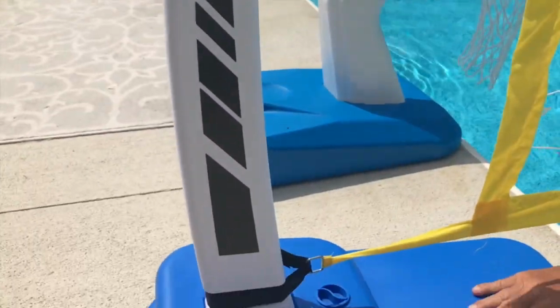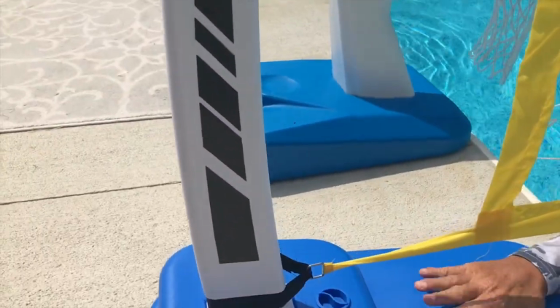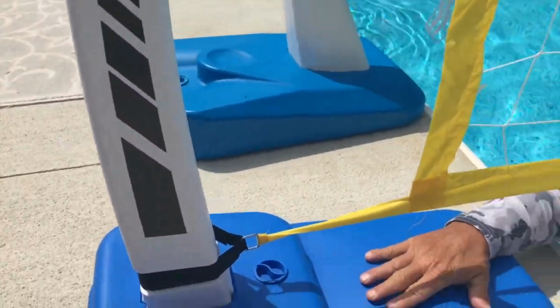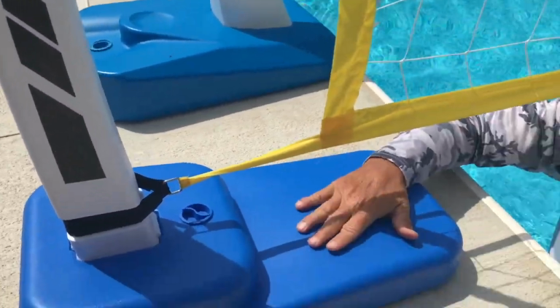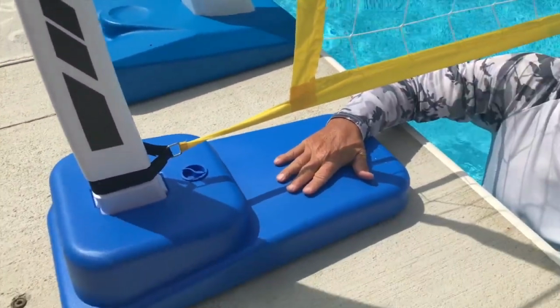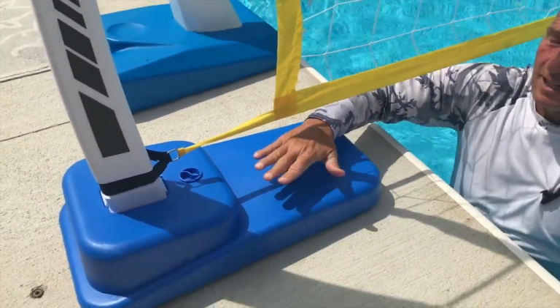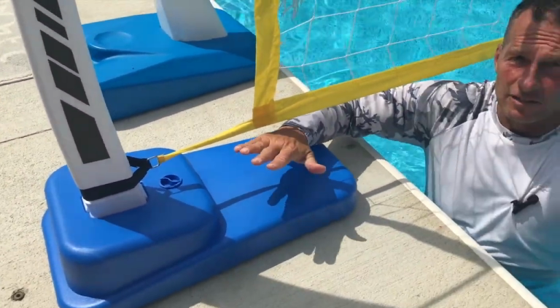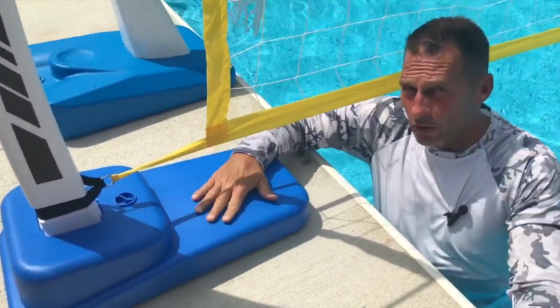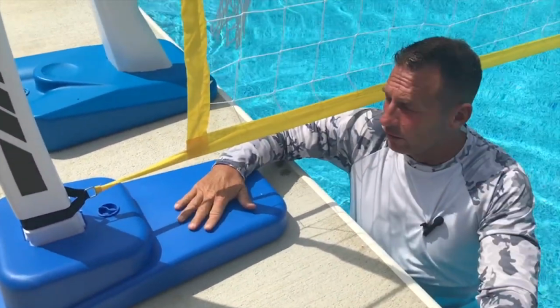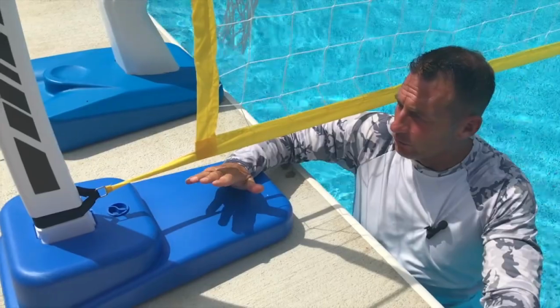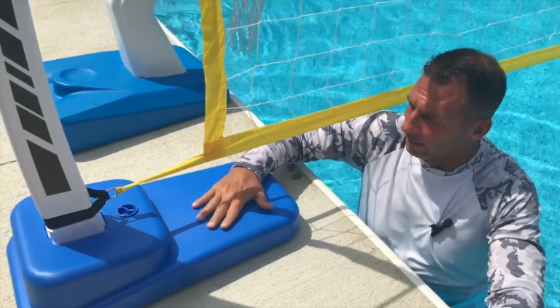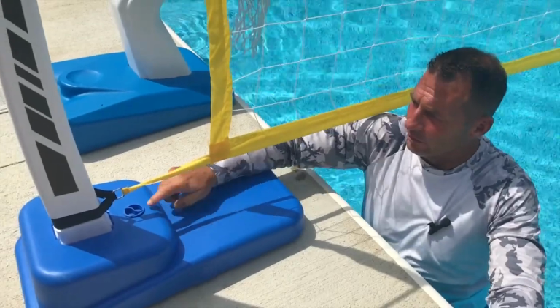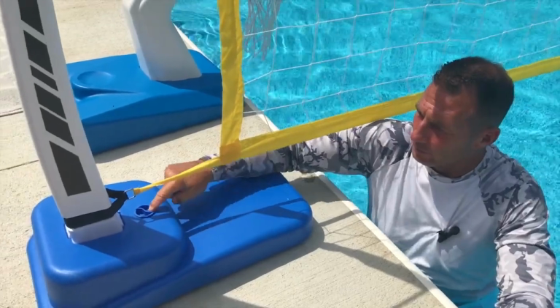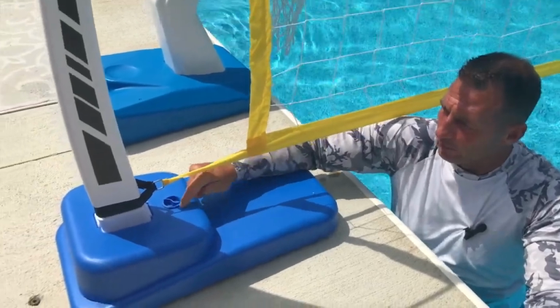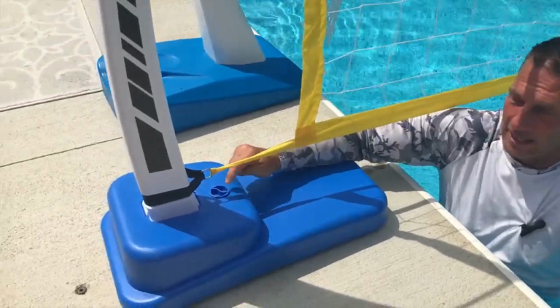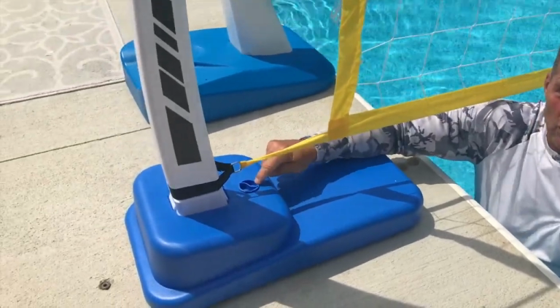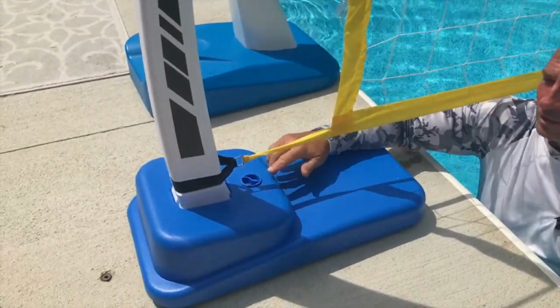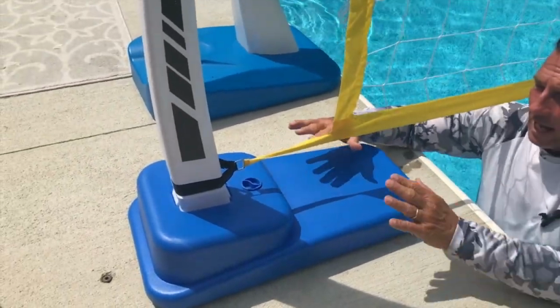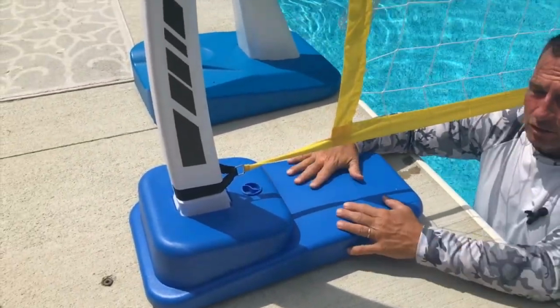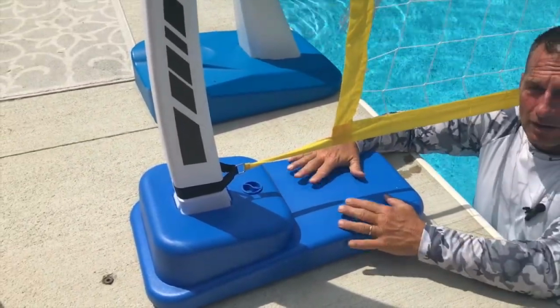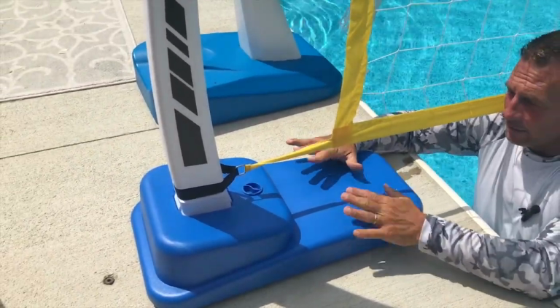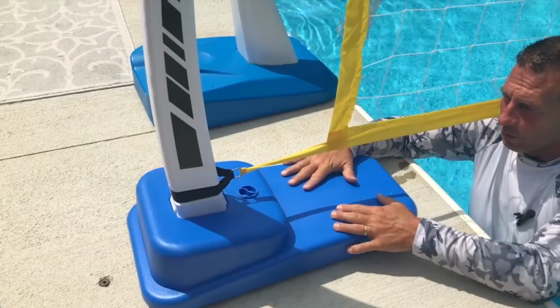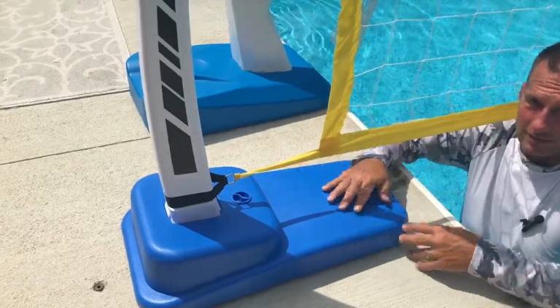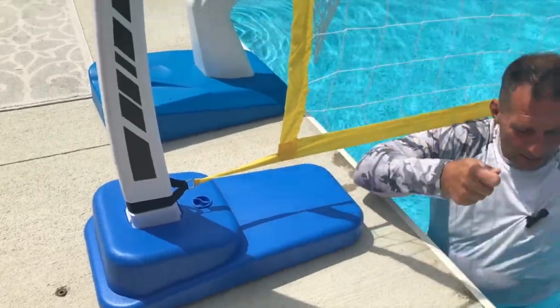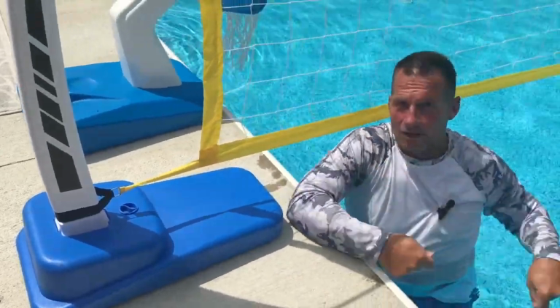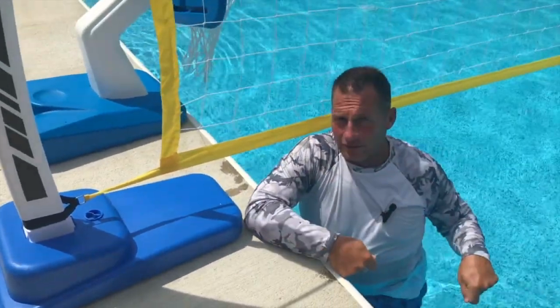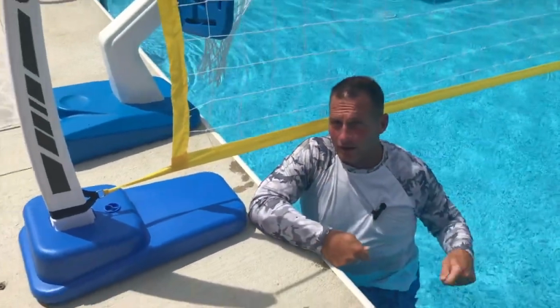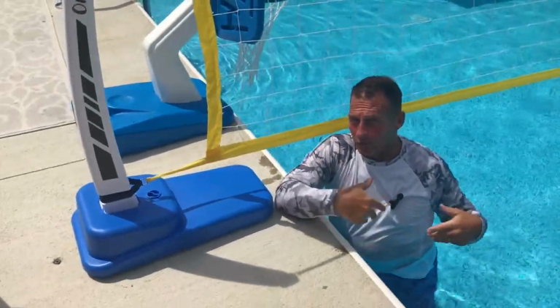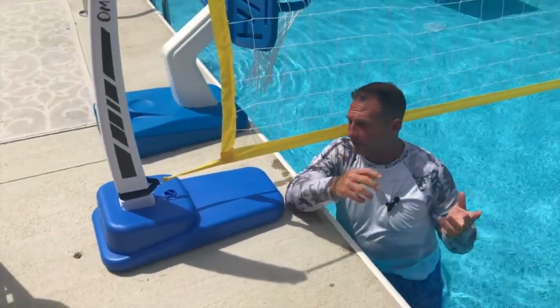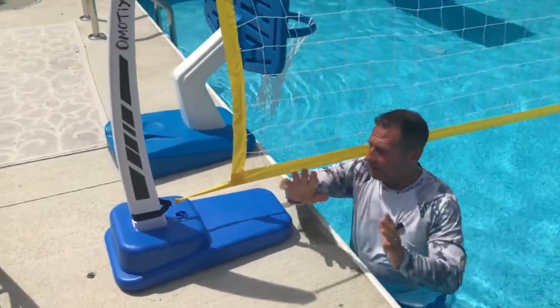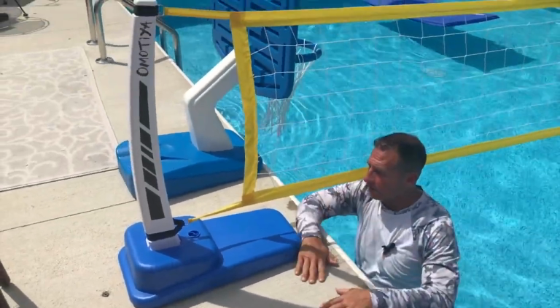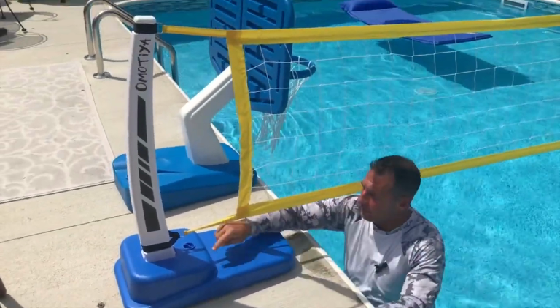What's nice about the bases is they're water-filled, so you literally all you do is put water in here — you can use a hose. I just took the whole thing itself and dunked it under the water and let the water fill in, and then I tossed it back up here.